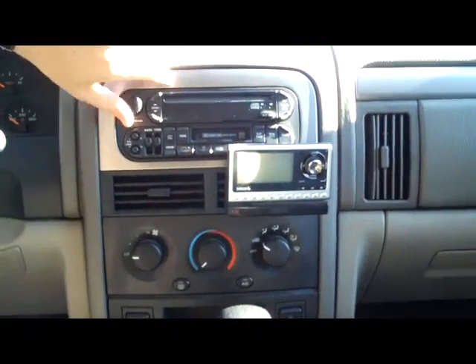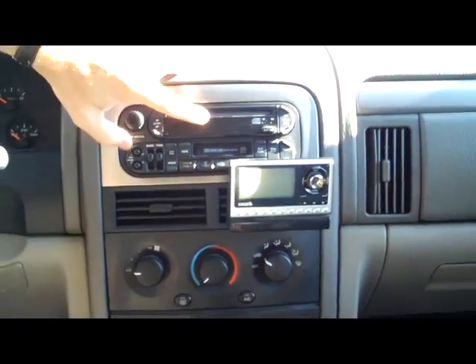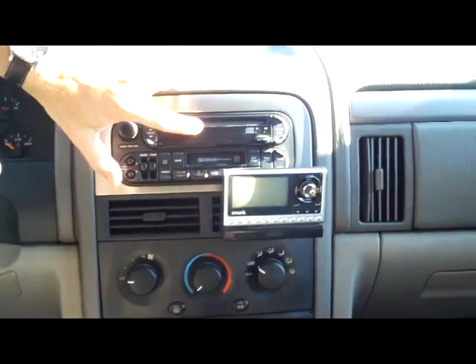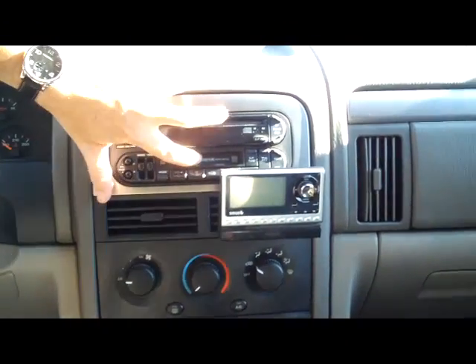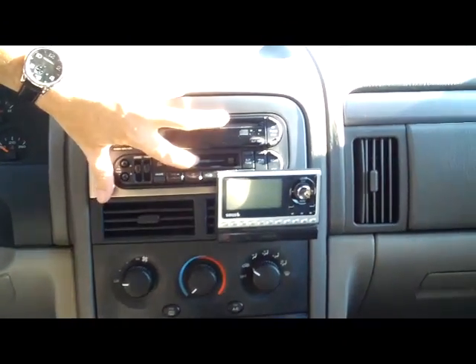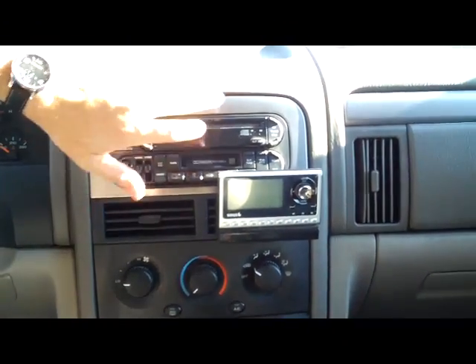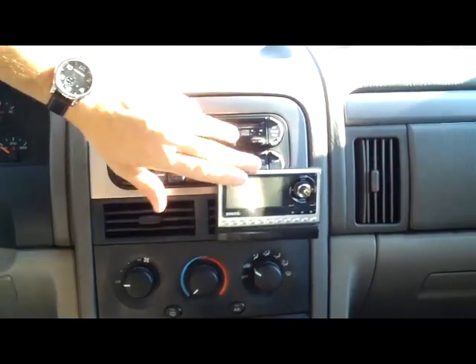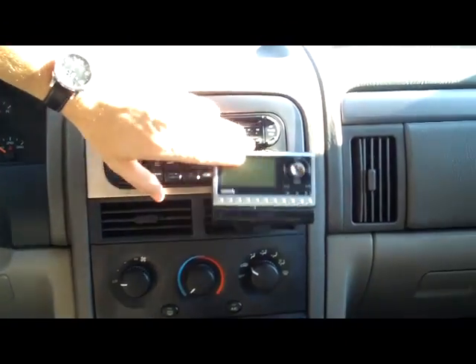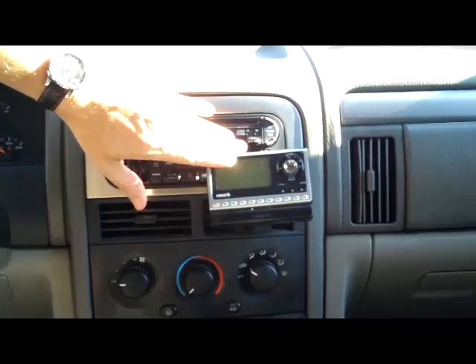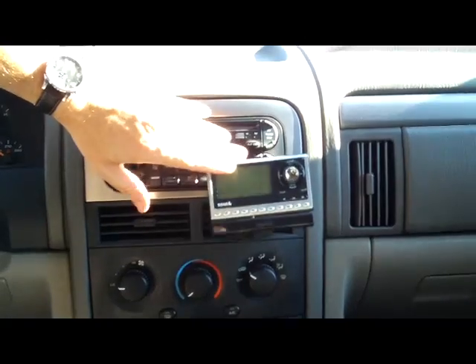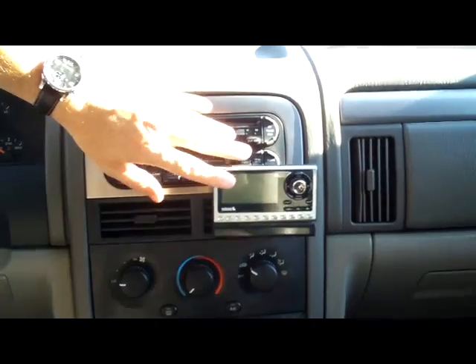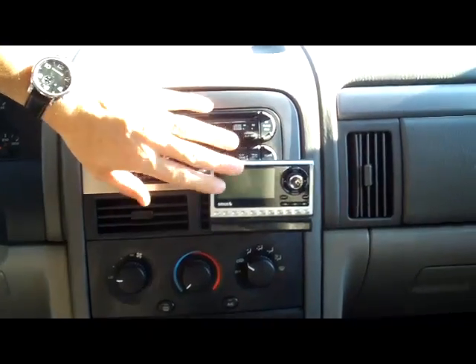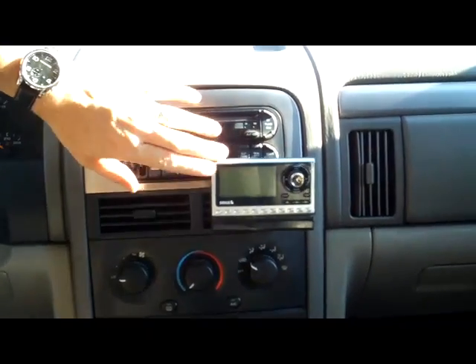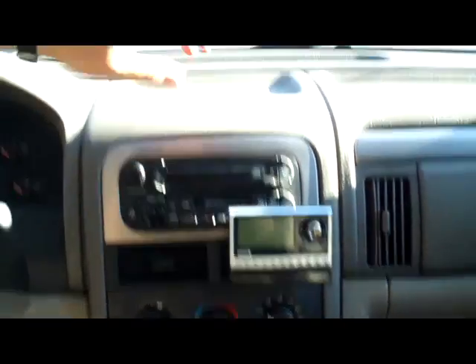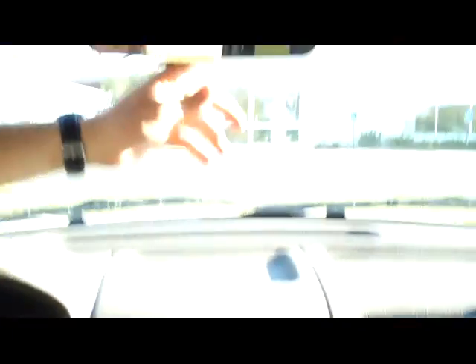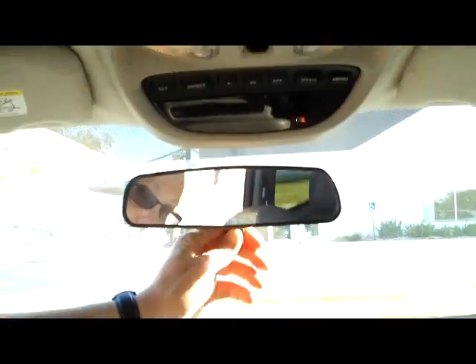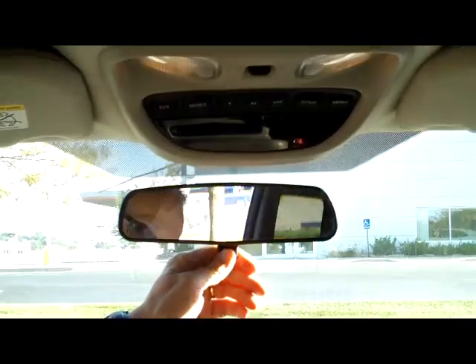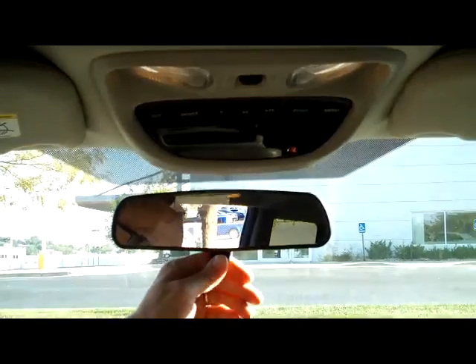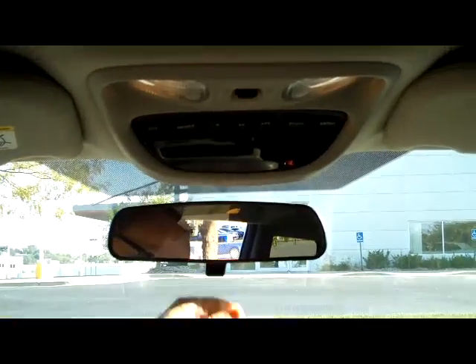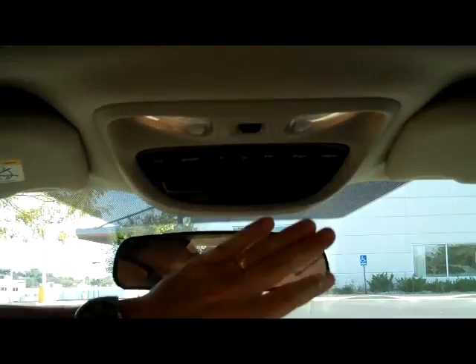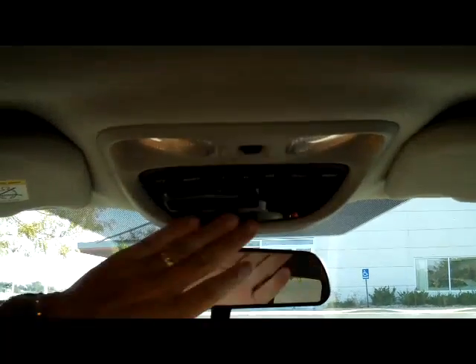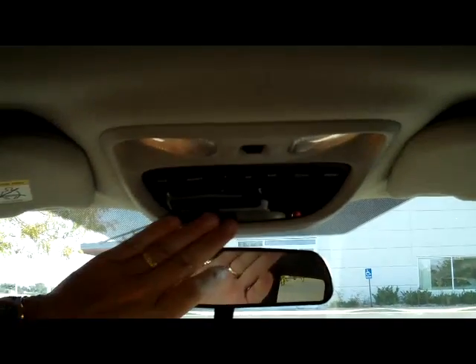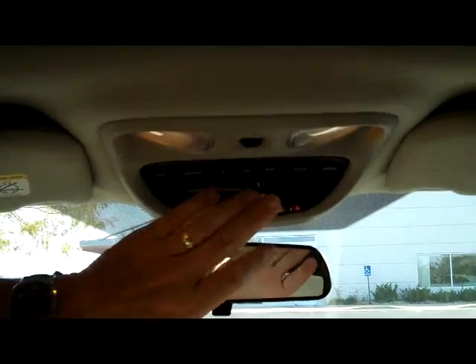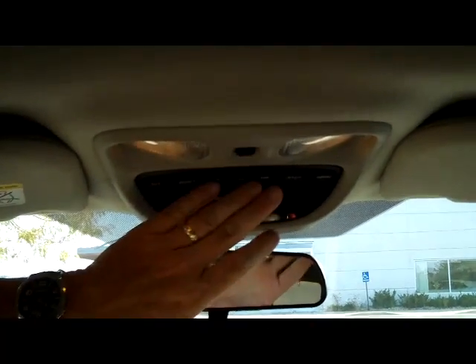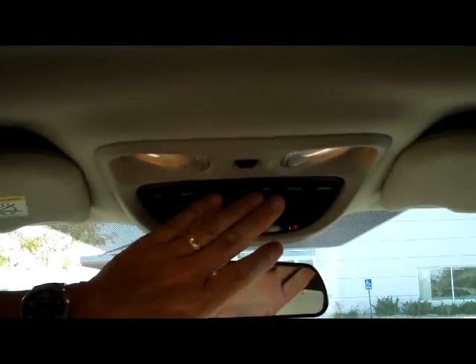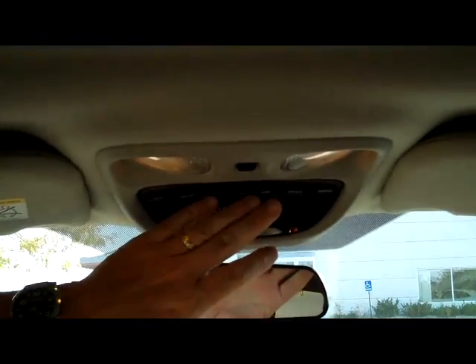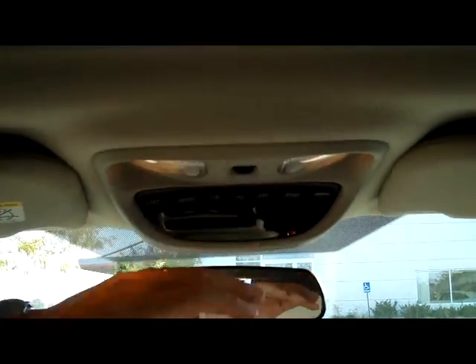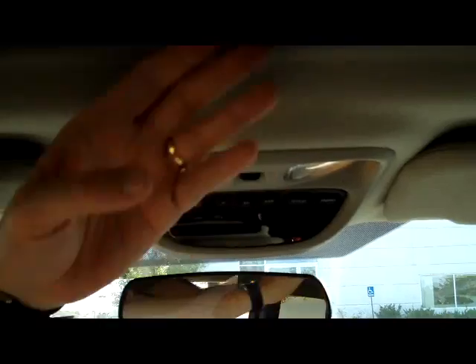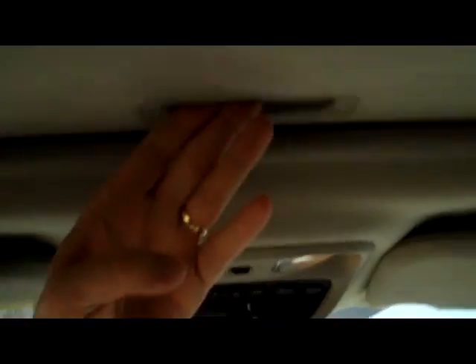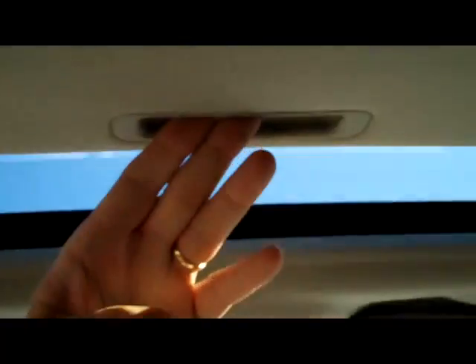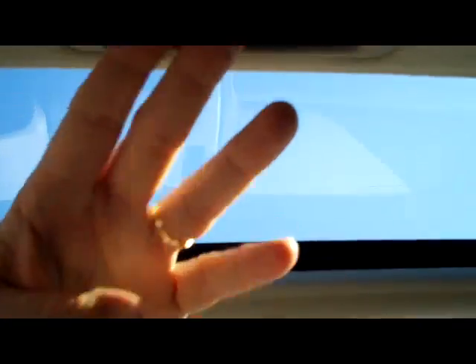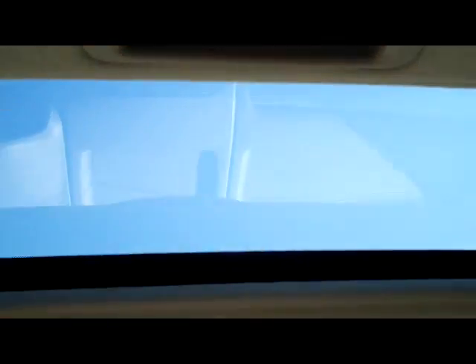AM, FM, CD, and cassette with aftermarket satellite radio. Your day-night mirror, compass with a home link system, and your power mirror.